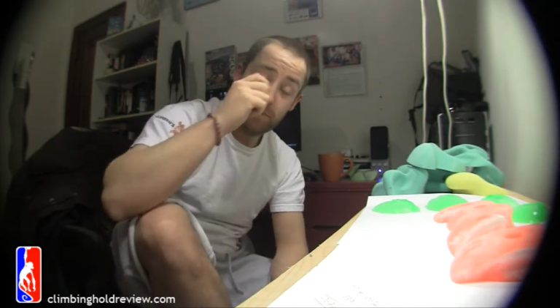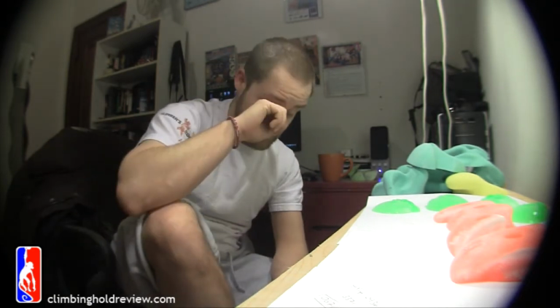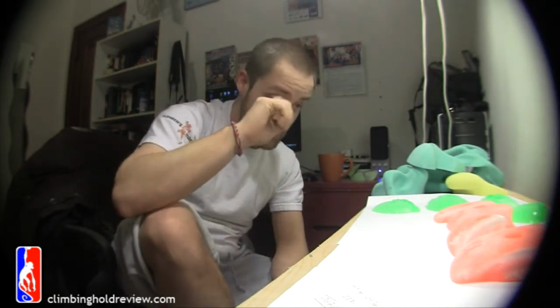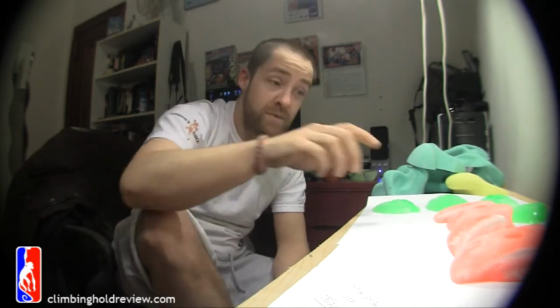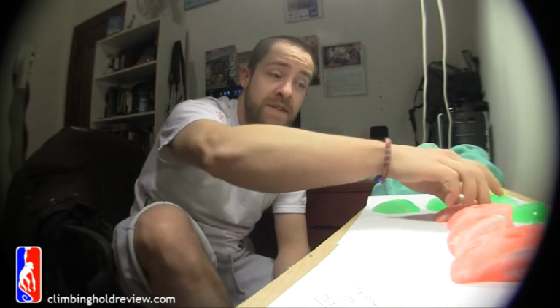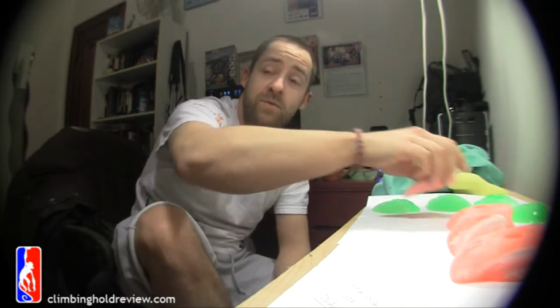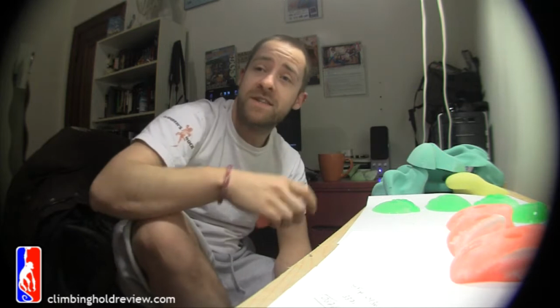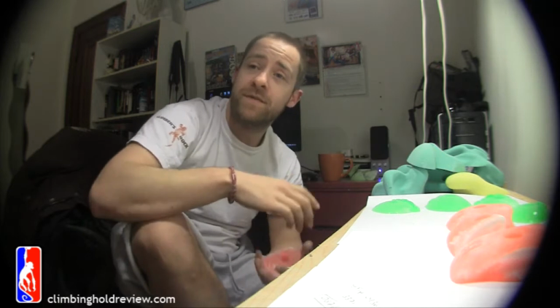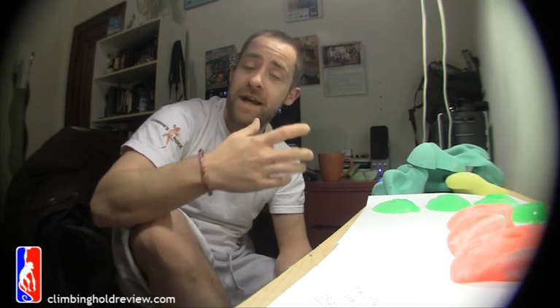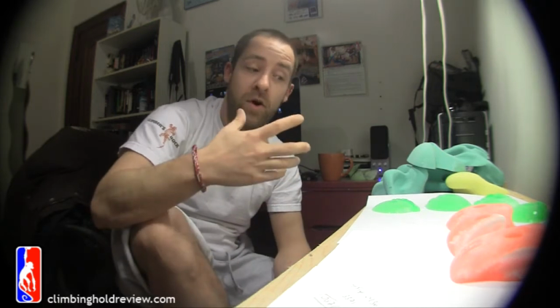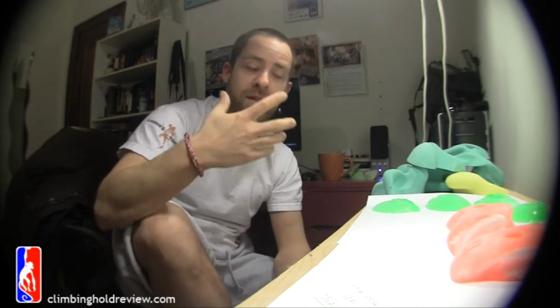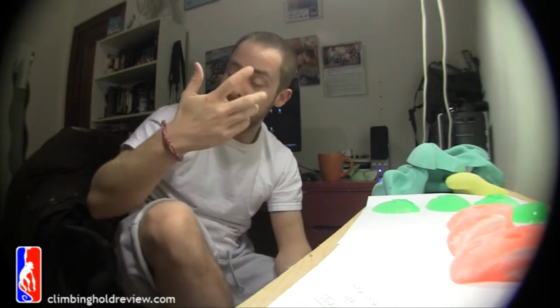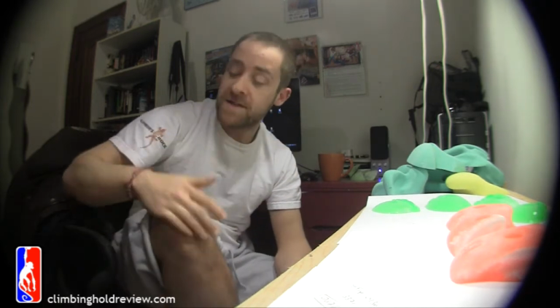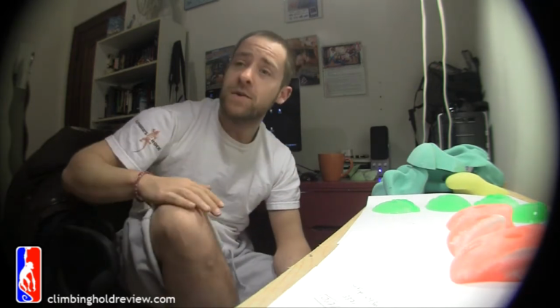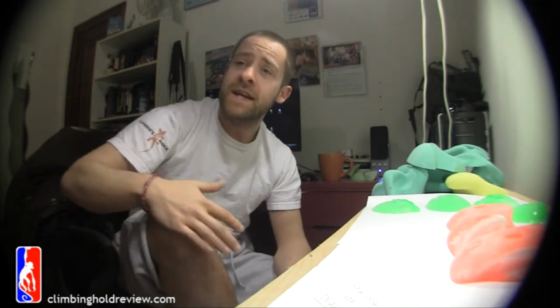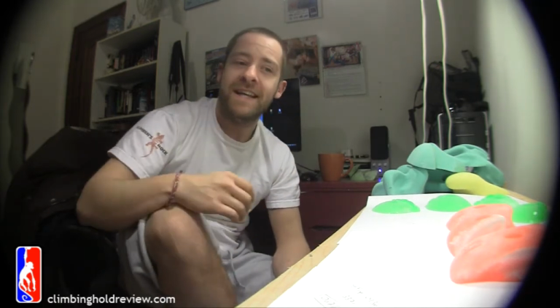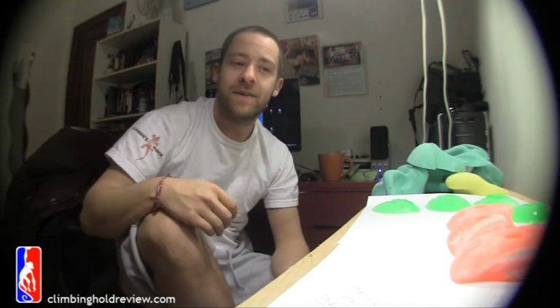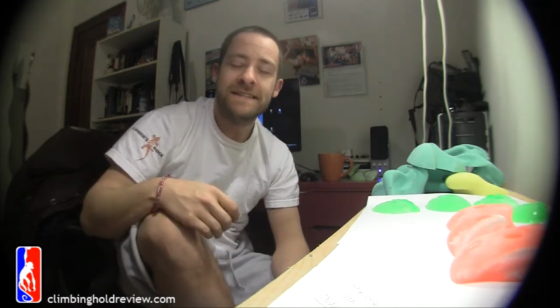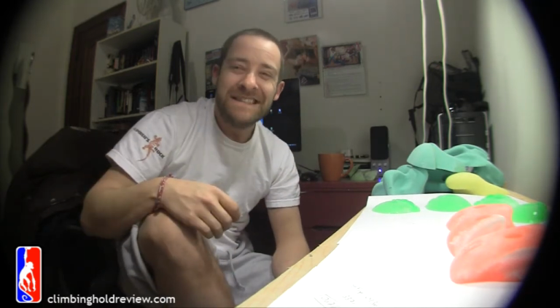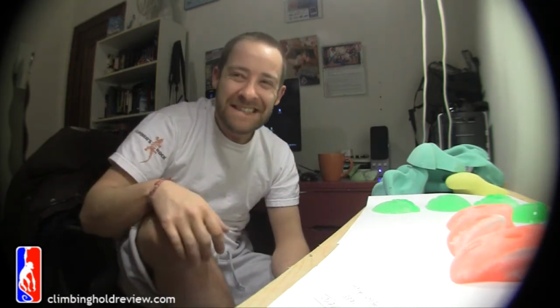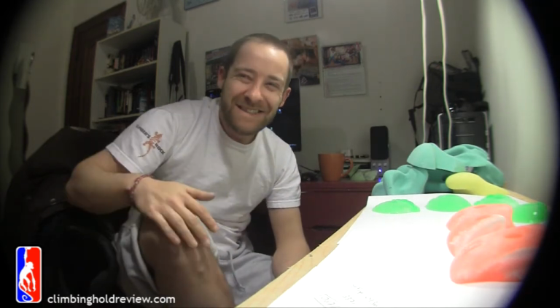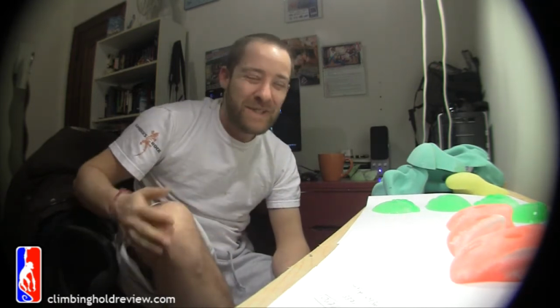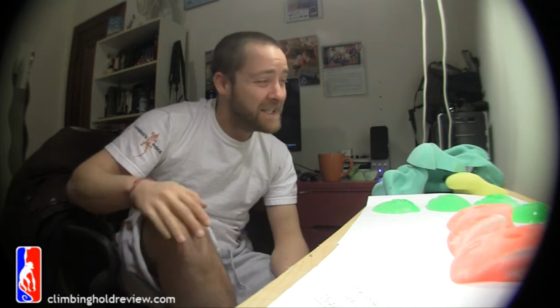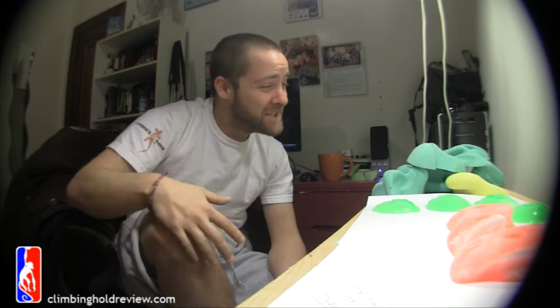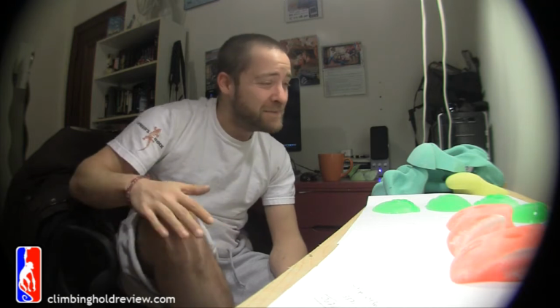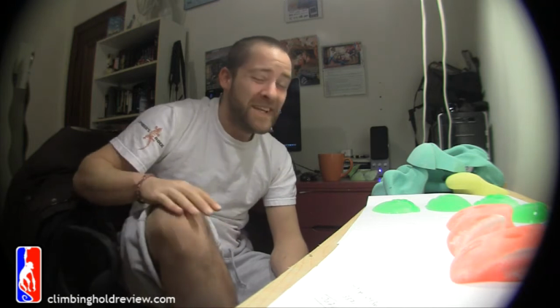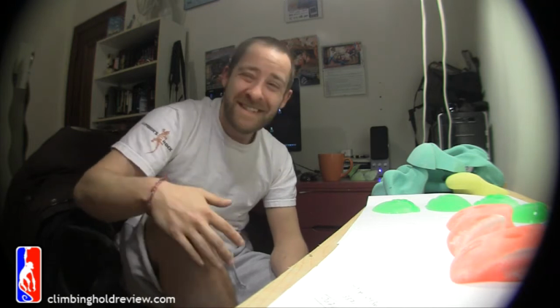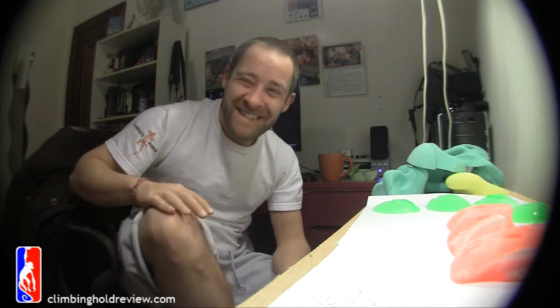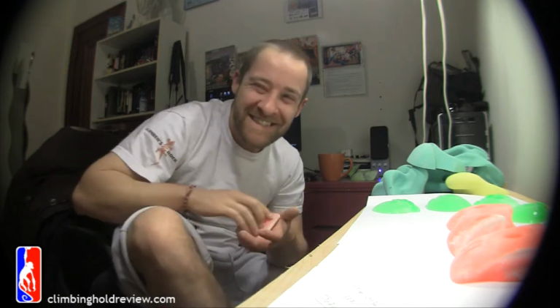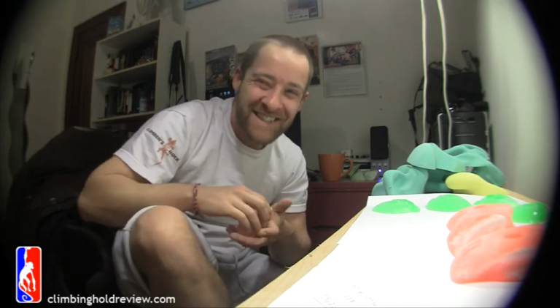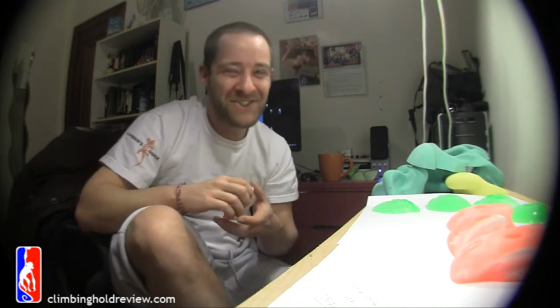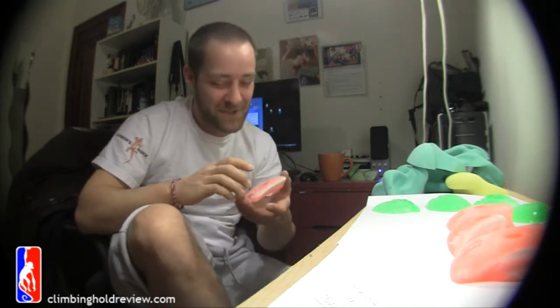"Comfortable" is a word we've always said — when you see it in the name of a set of holds, it's really like, ooh, really comfy. Nah, that's not so good.